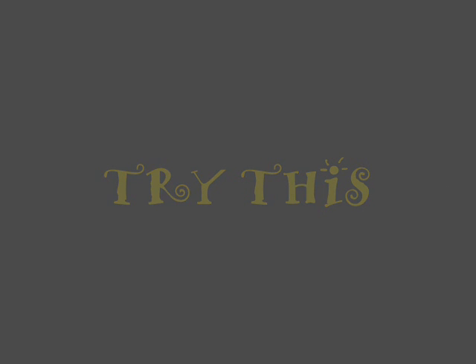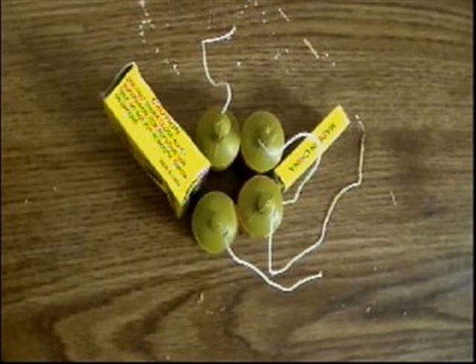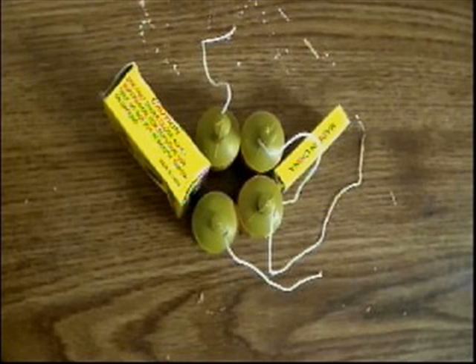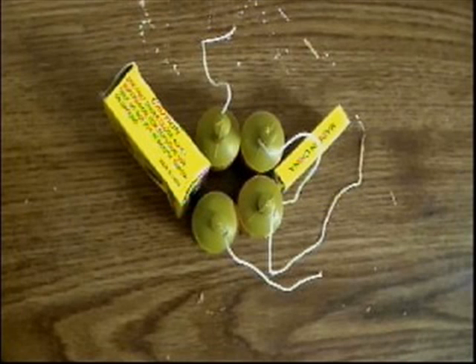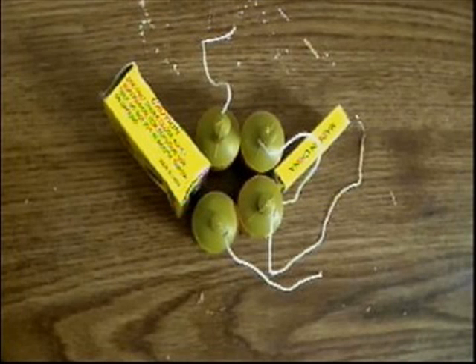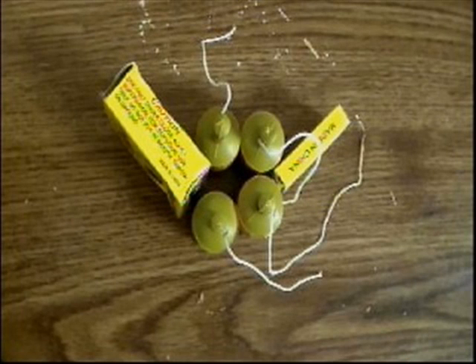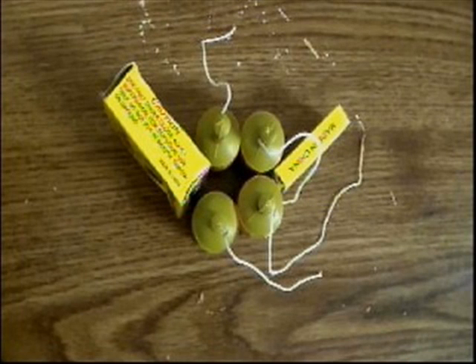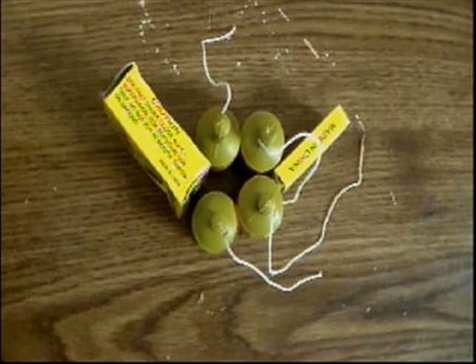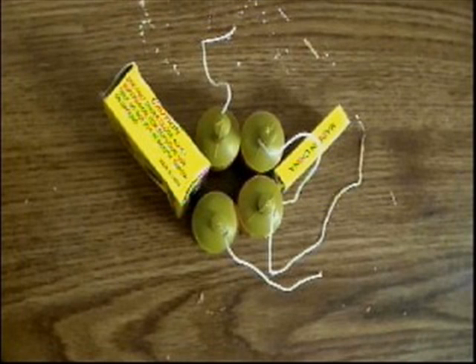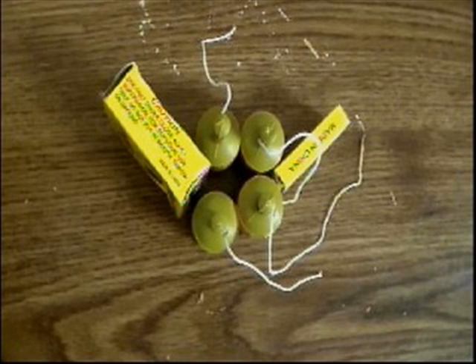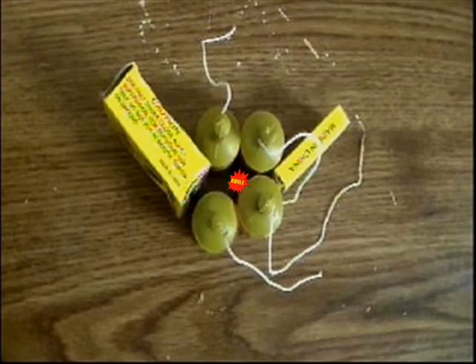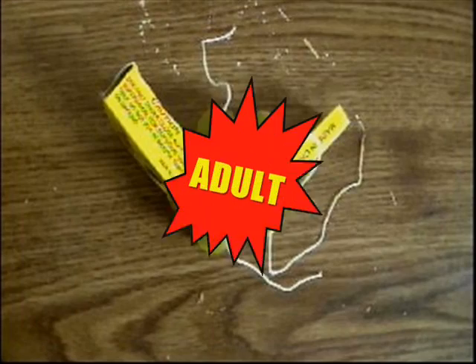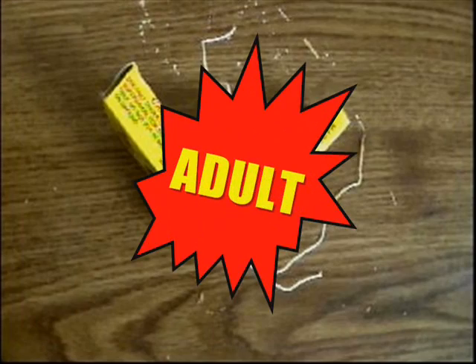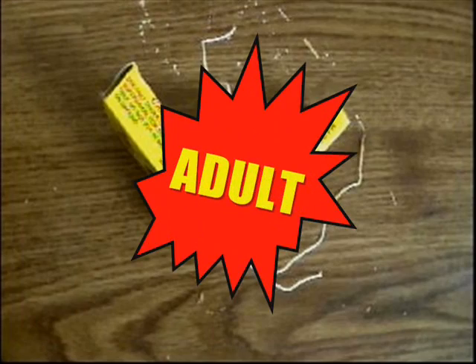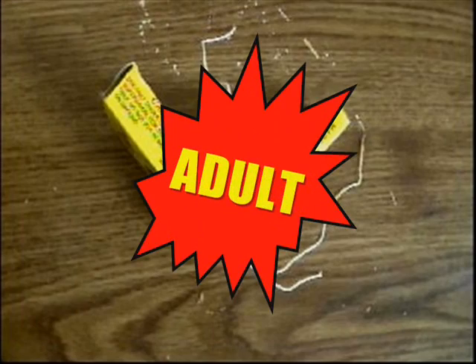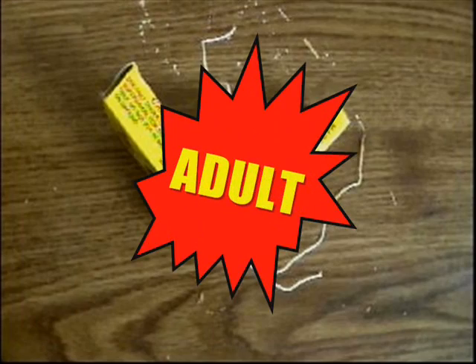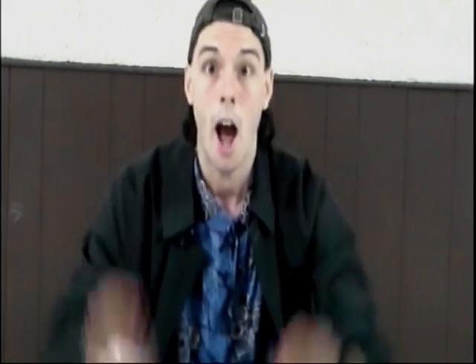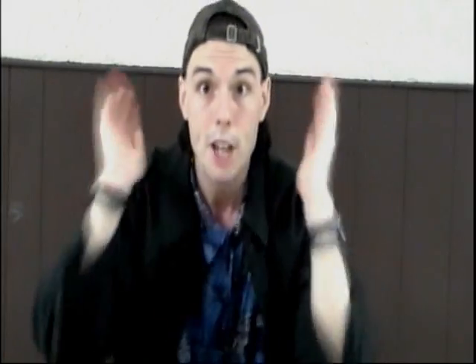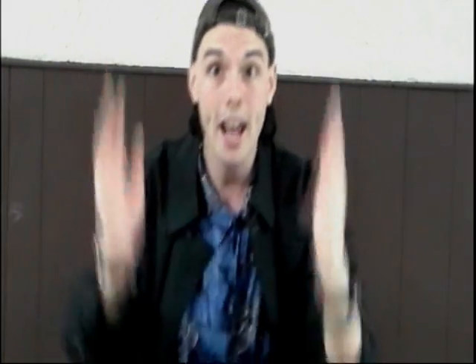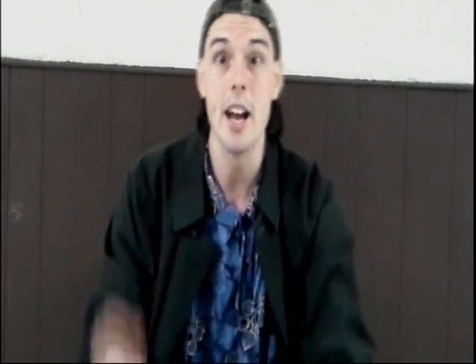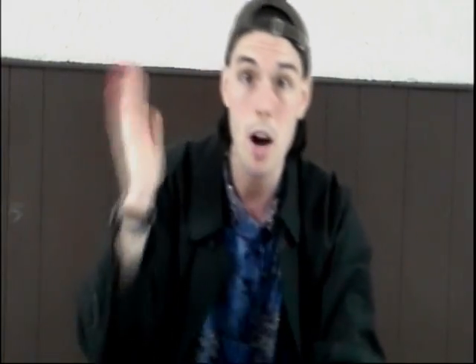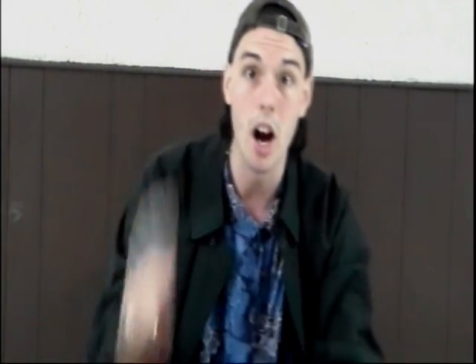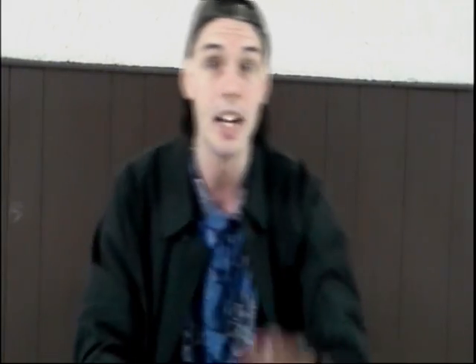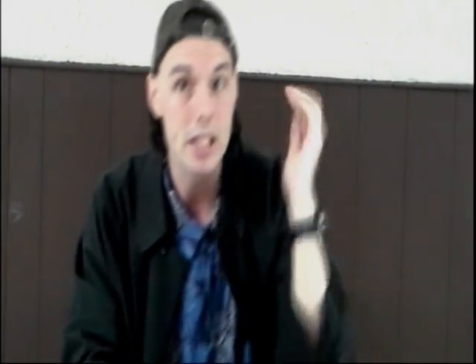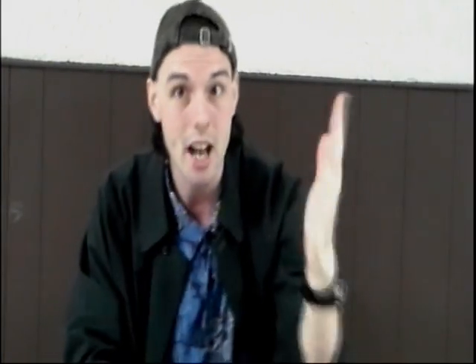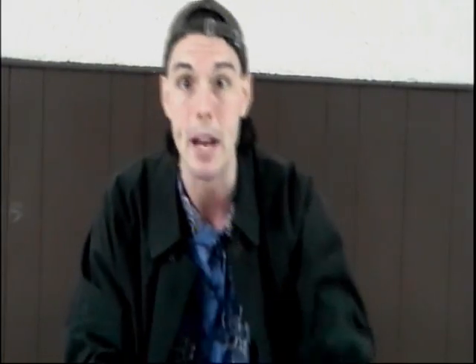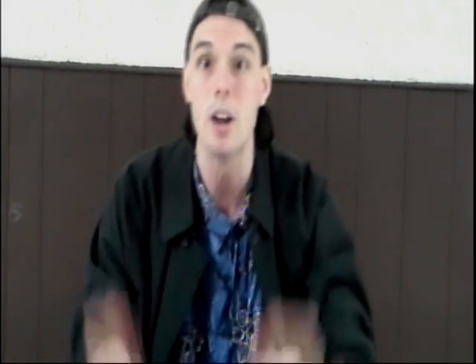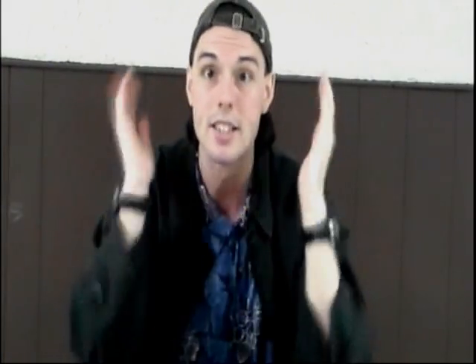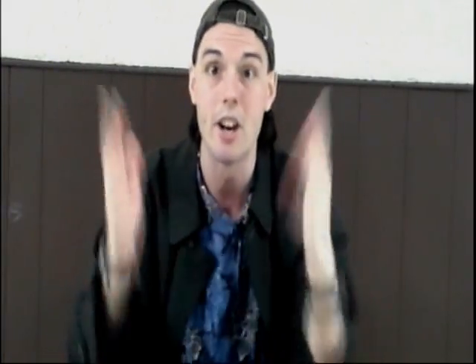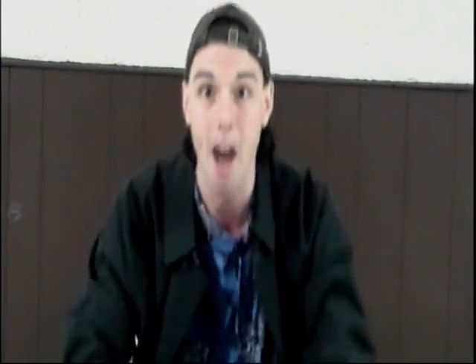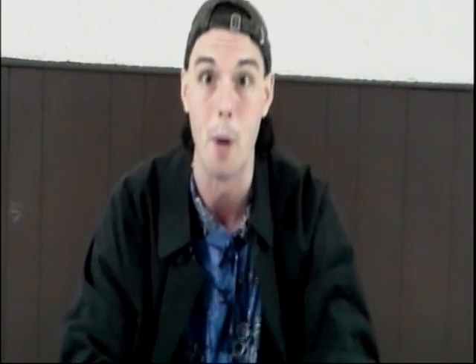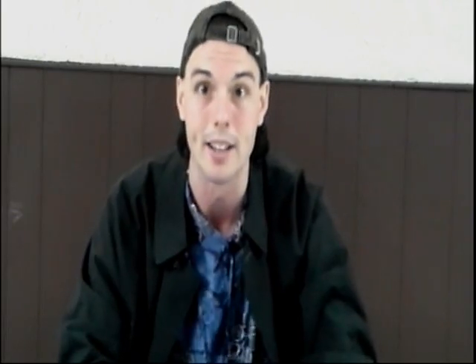You will need some mild explosives and an adult. Today we're talking about what some people consider fireworks.